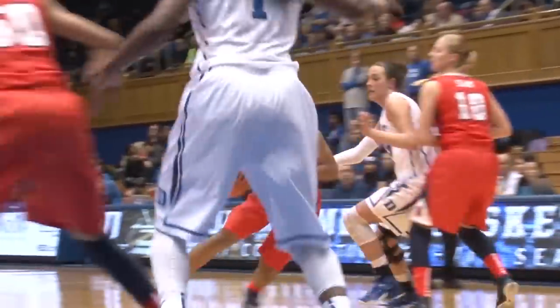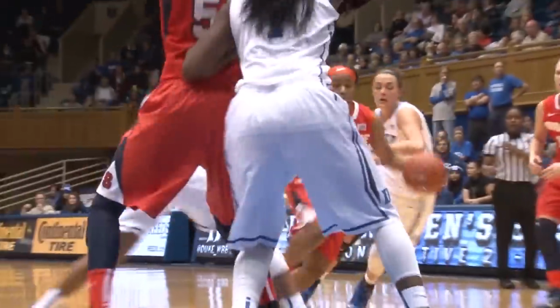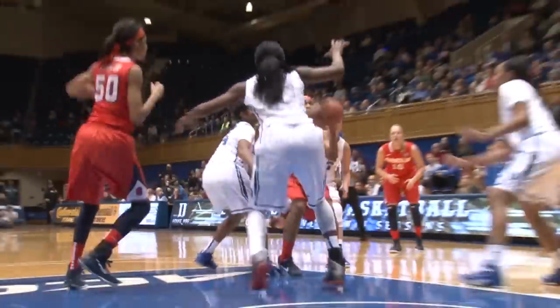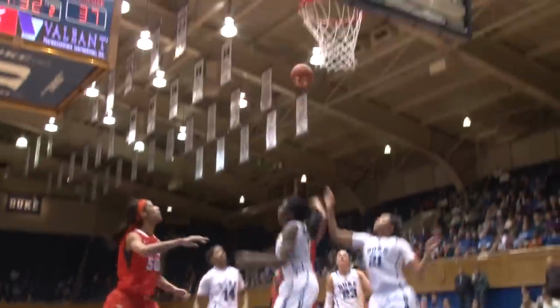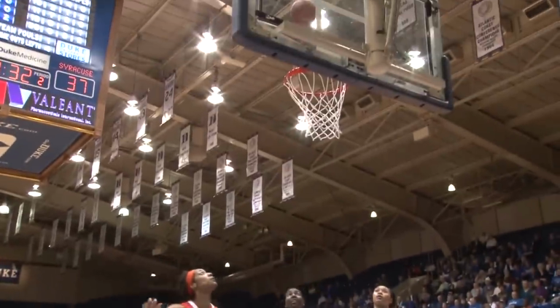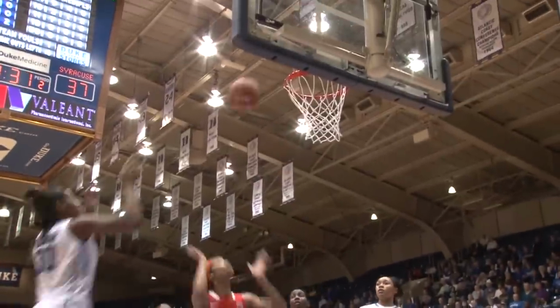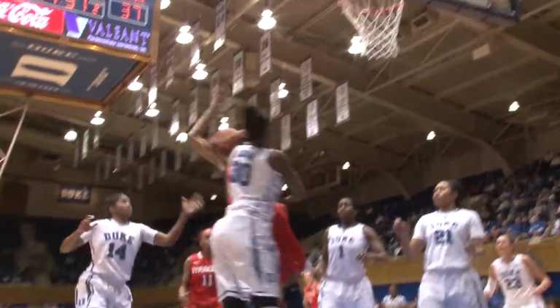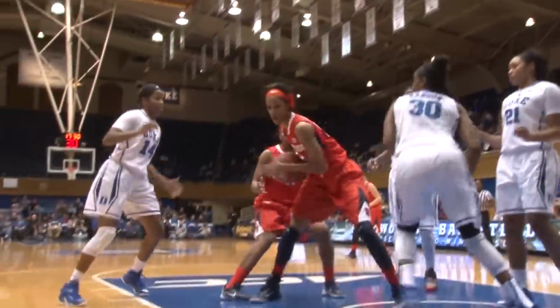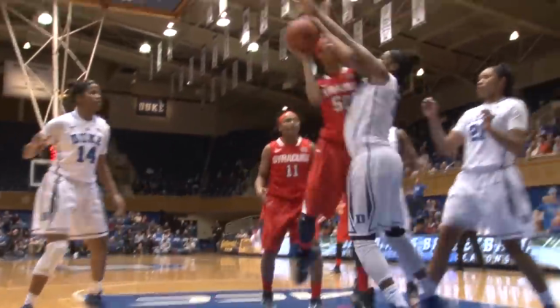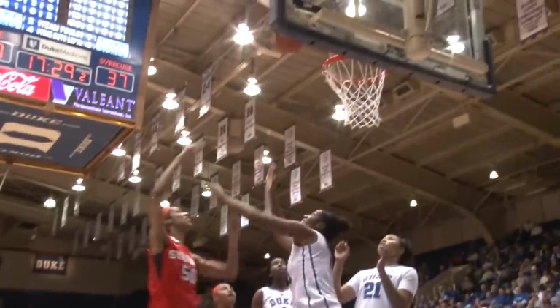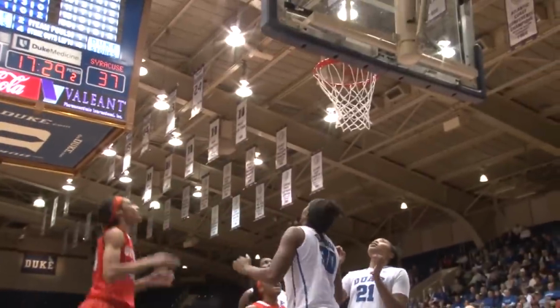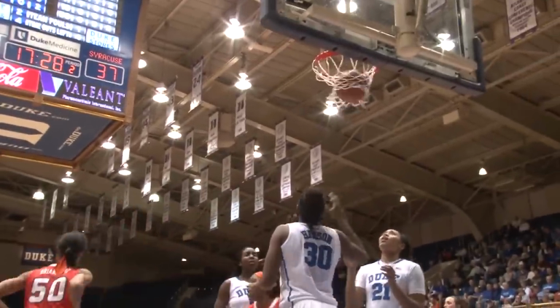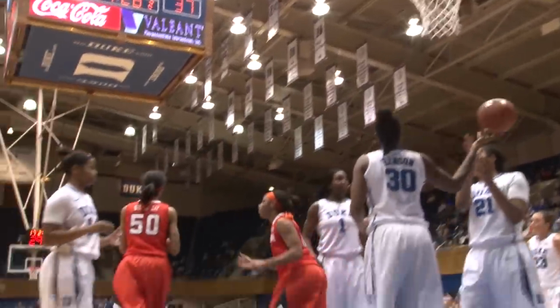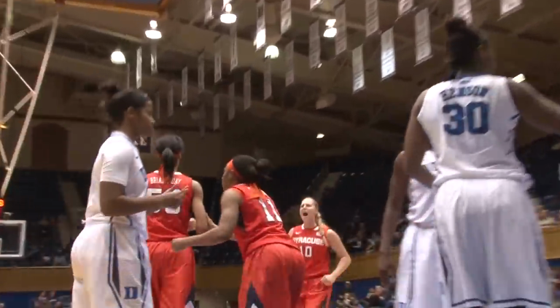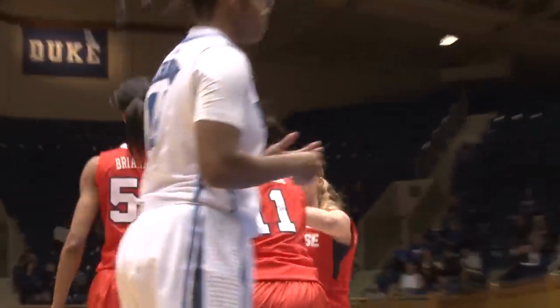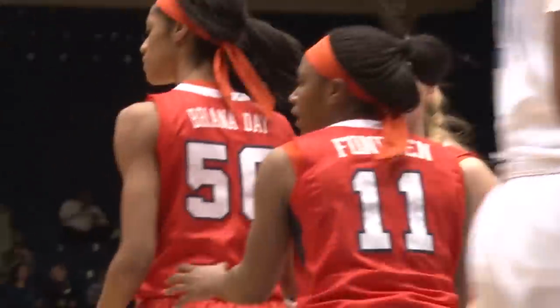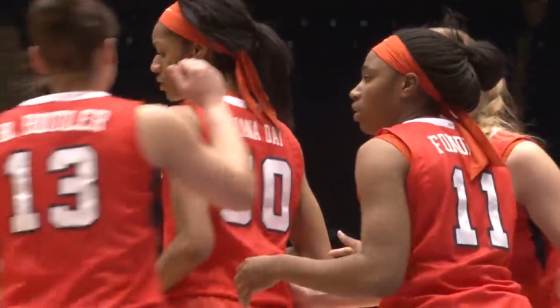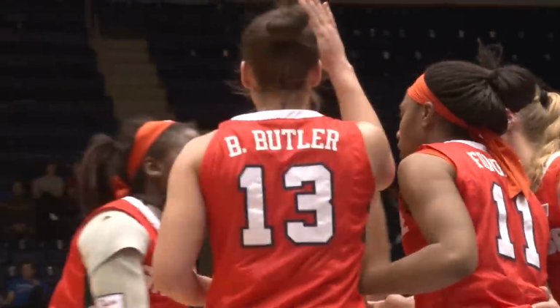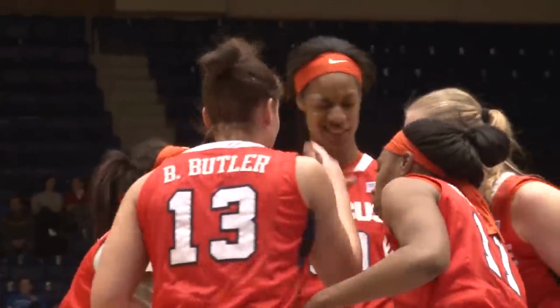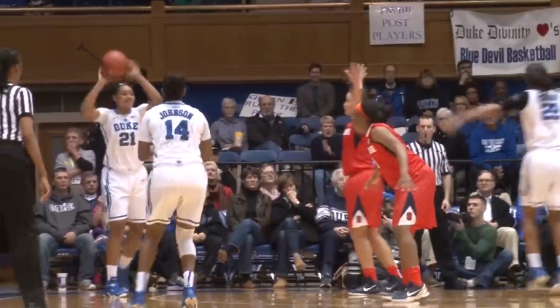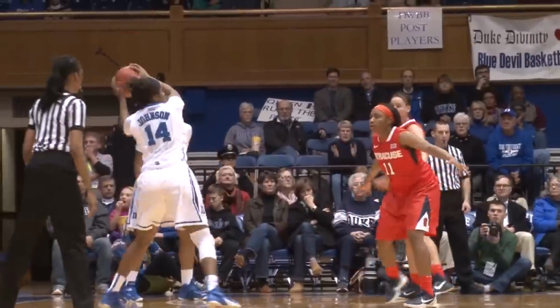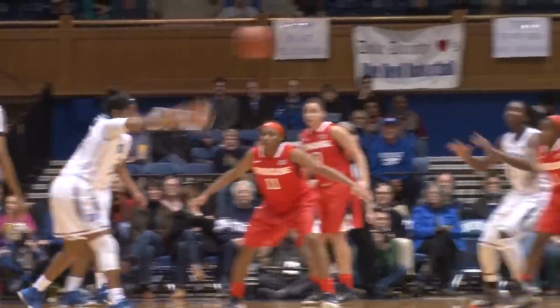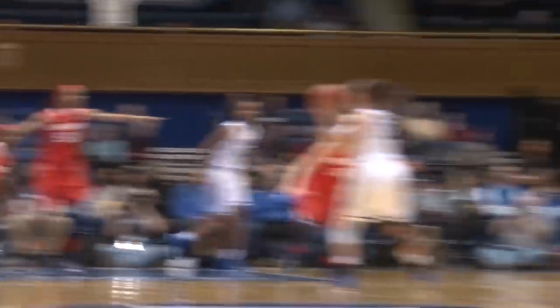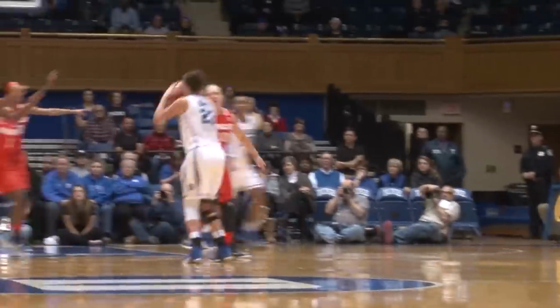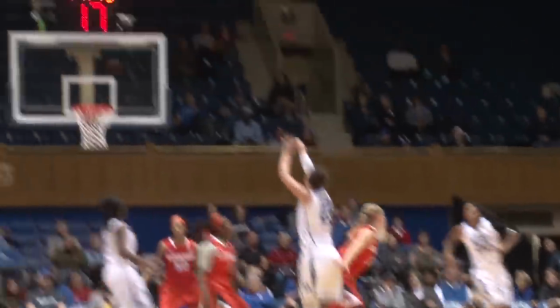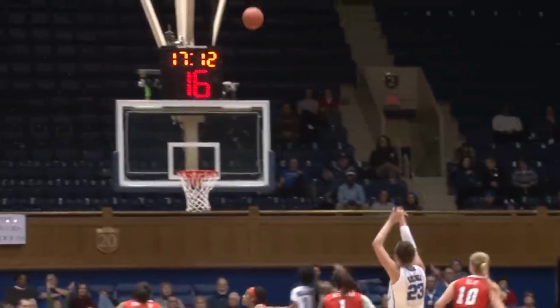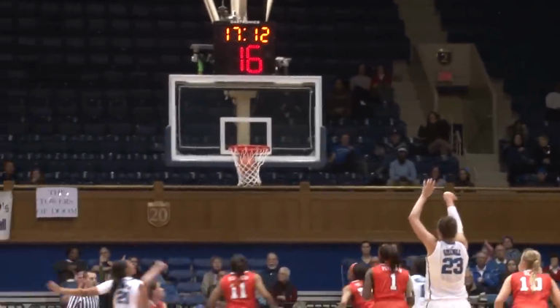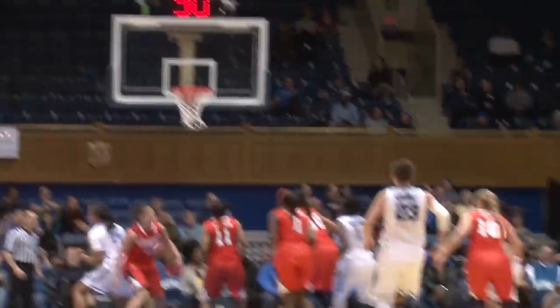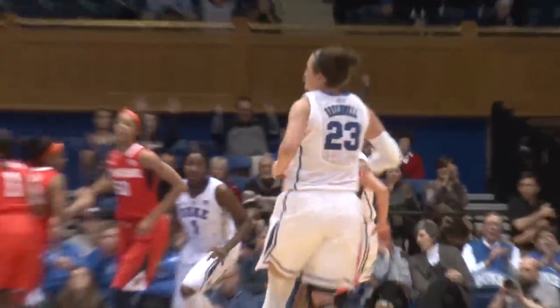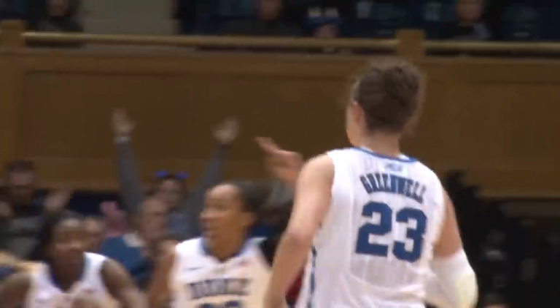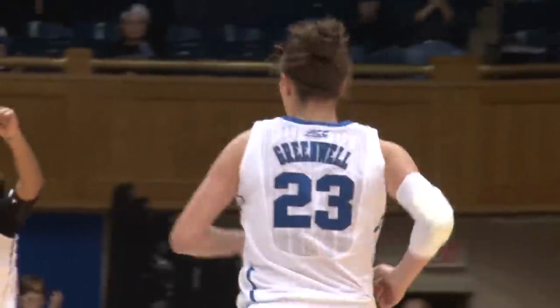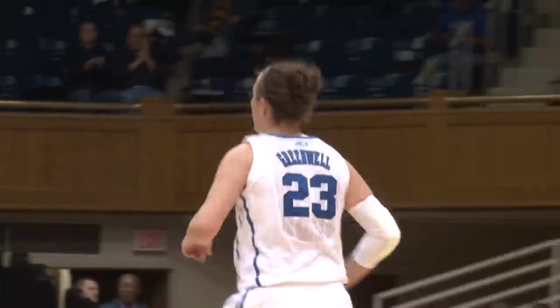Twenty minutes in. Fondren, Korn driving the lane — lefty teardrop banks wildly off the glass, rebound, fouled on the way back up. Count the layup and one. Just to the left corner, Cooper out top, Greenwell squares and launches the three — it's good. Duke is still hot from deep.